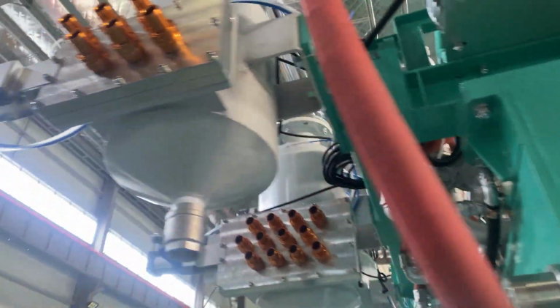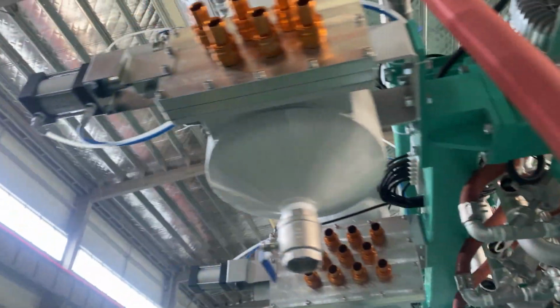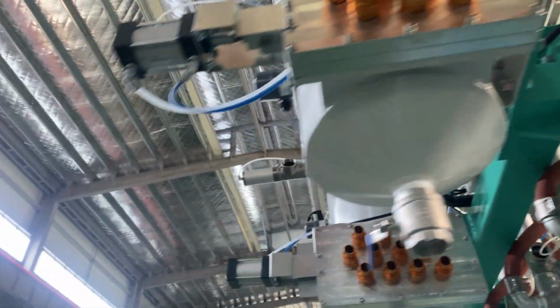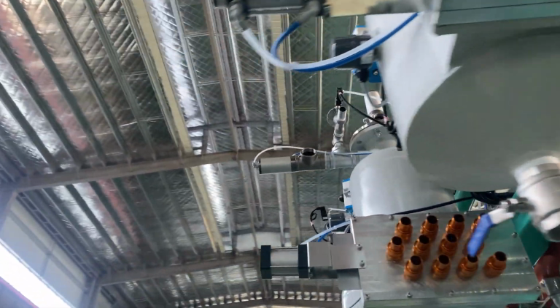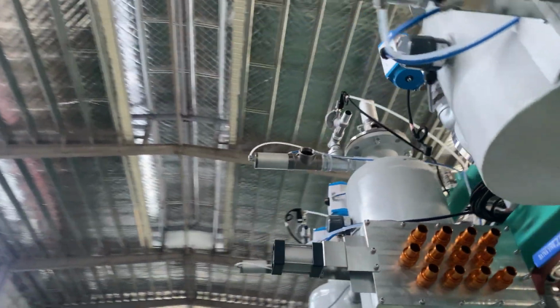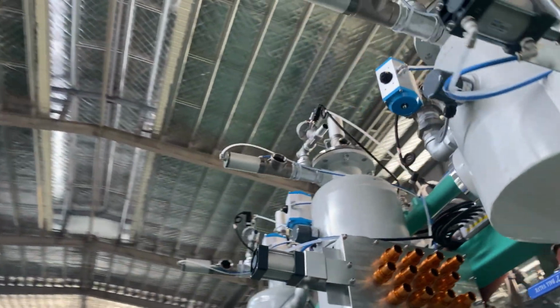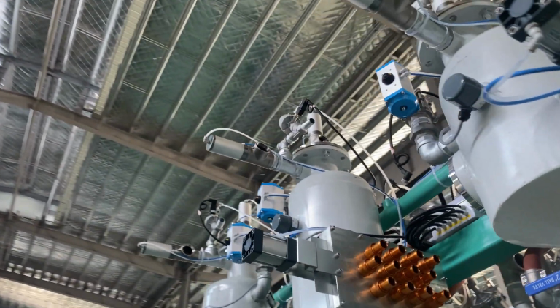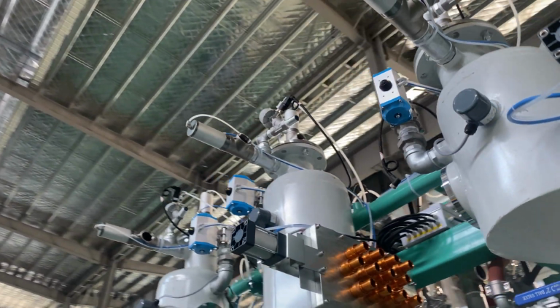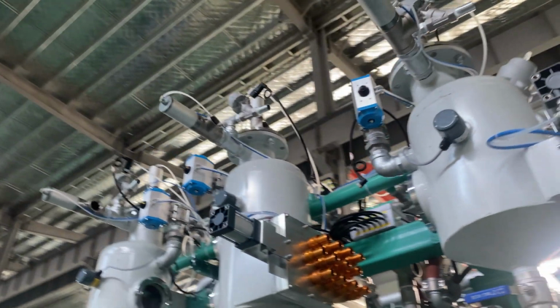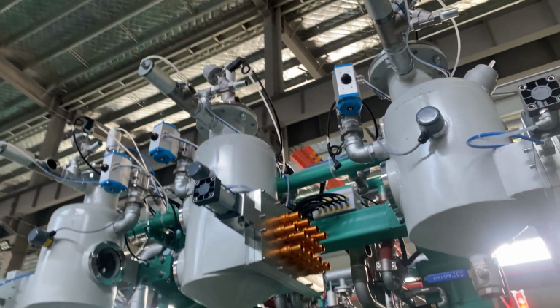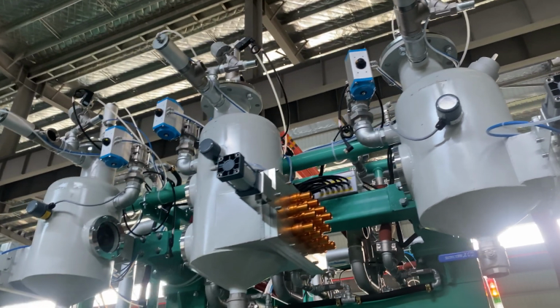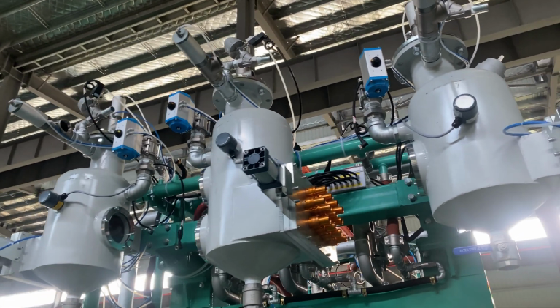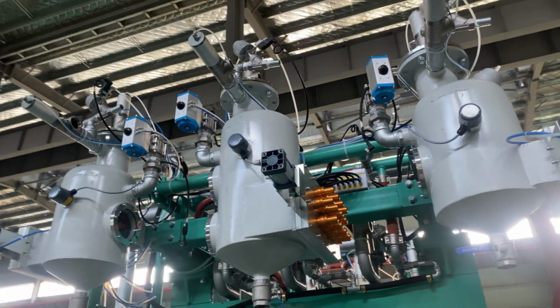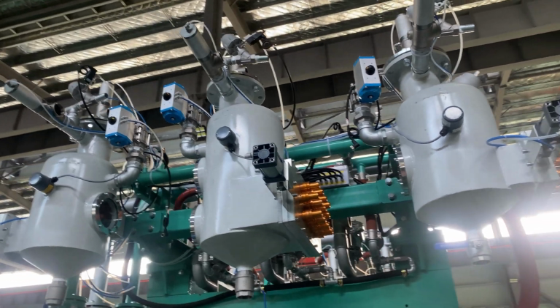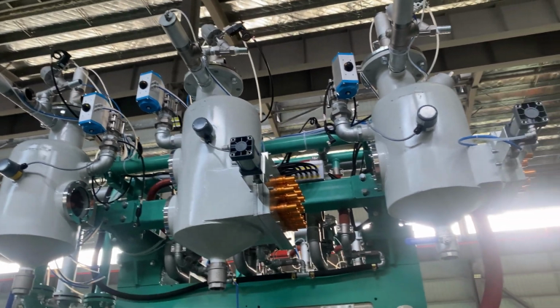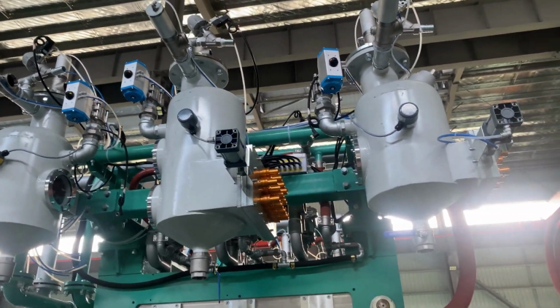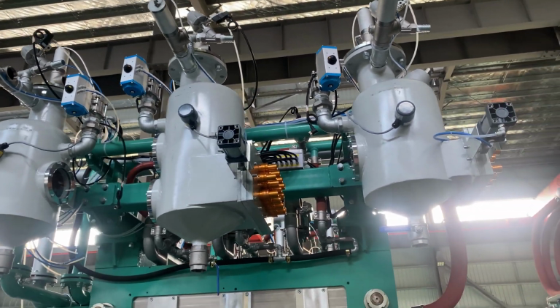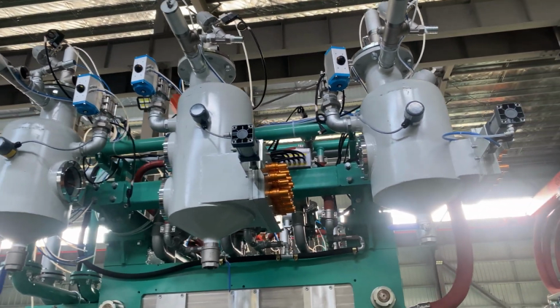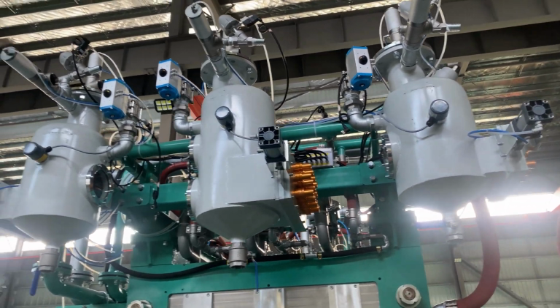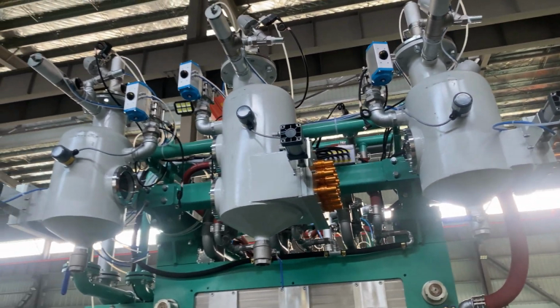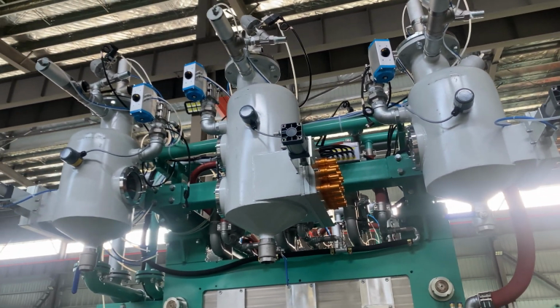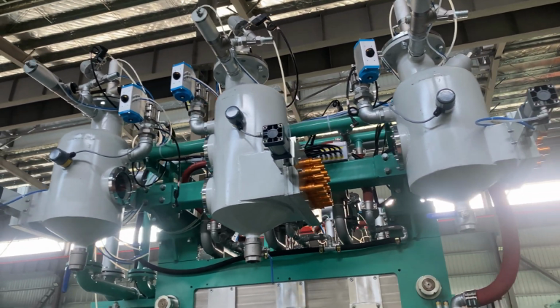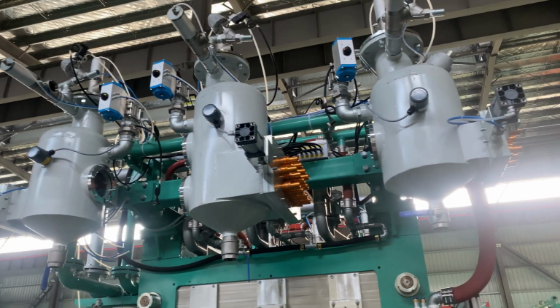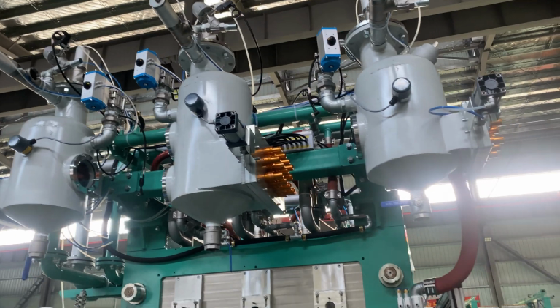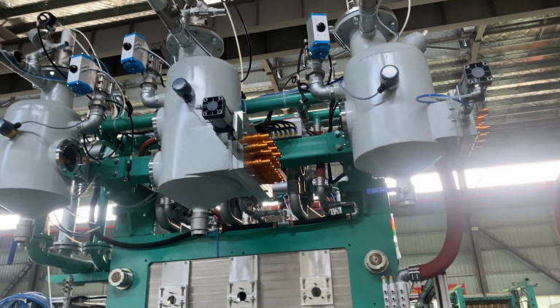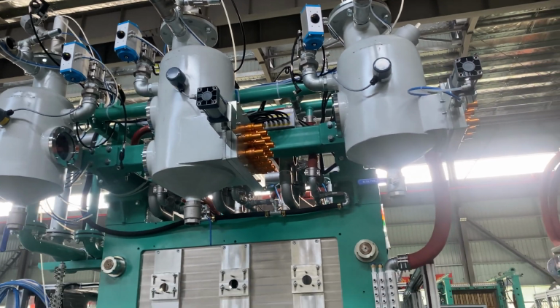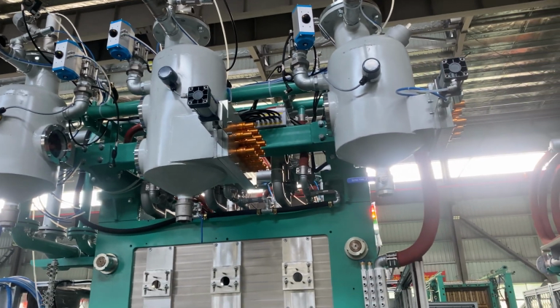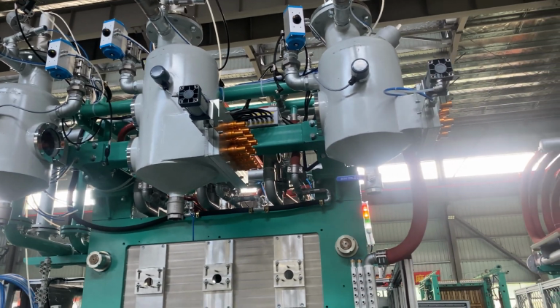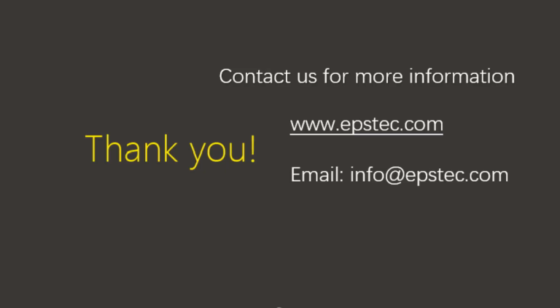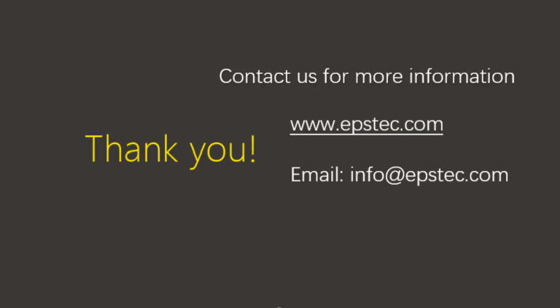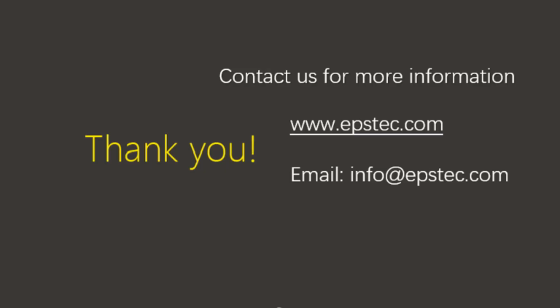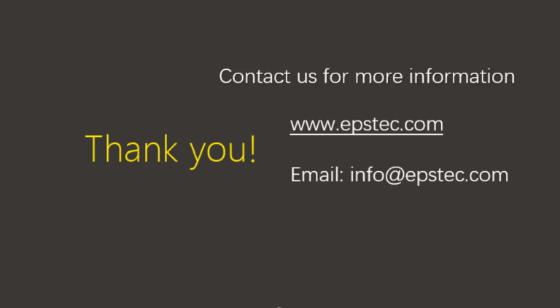This is pretty much everything for this video. If you want to know more information about our EPS machines and EPS molds, leave your comments below or contact us by email. I'll see you in the next video.